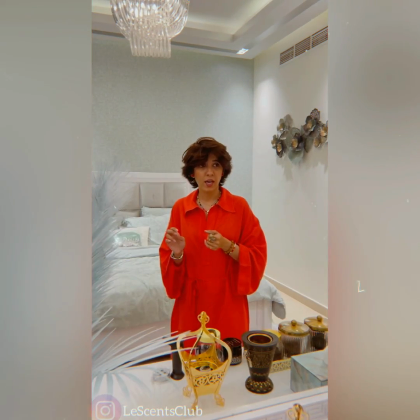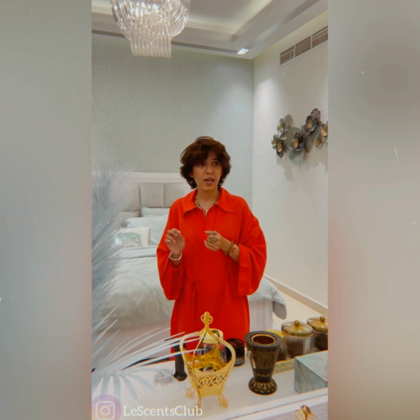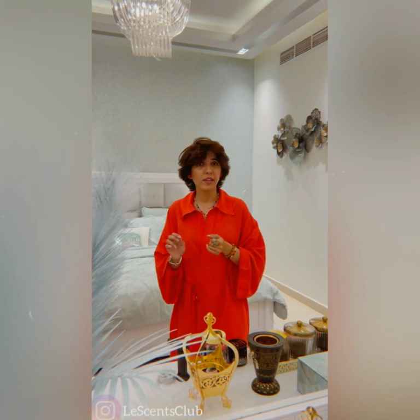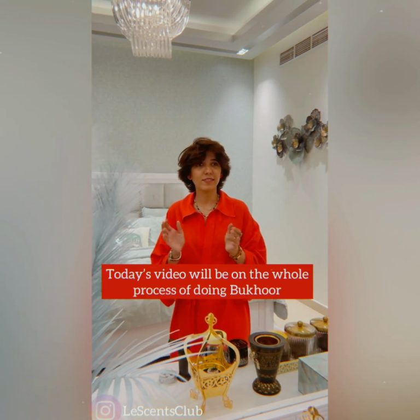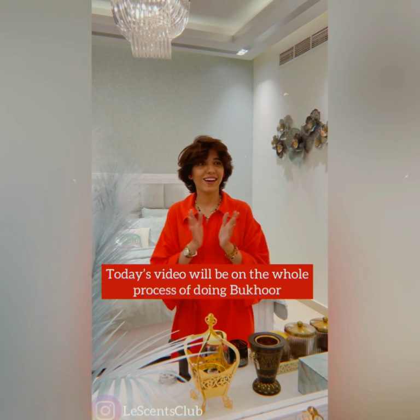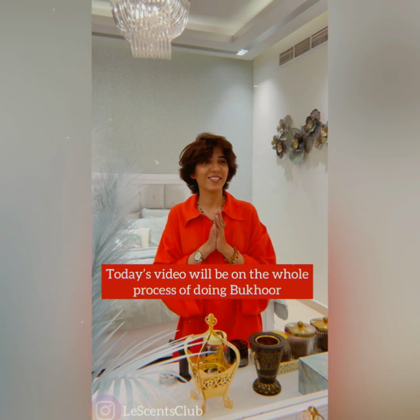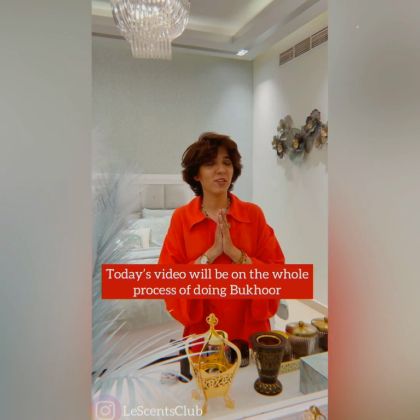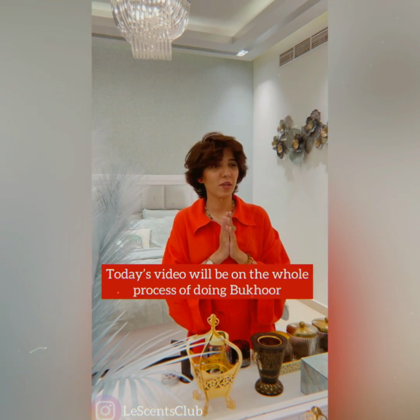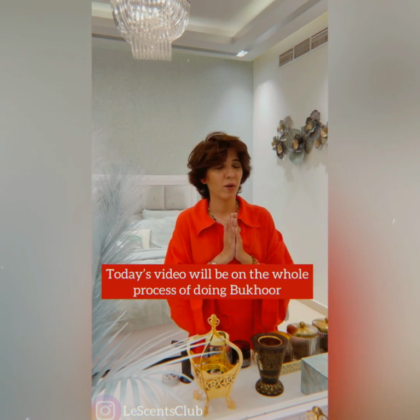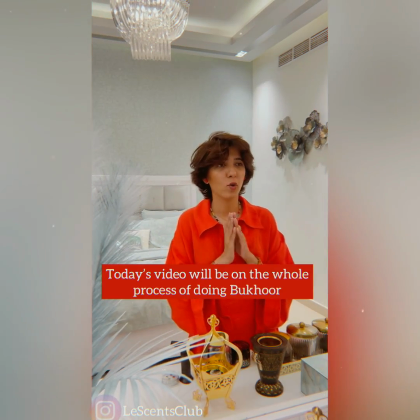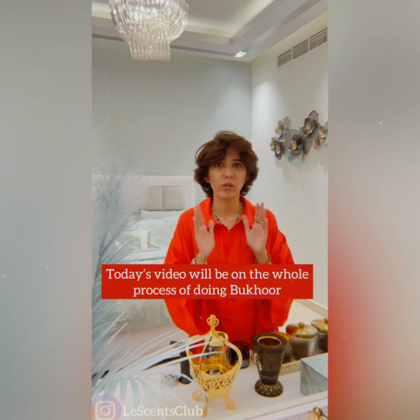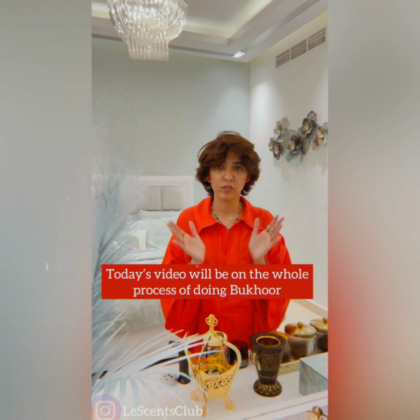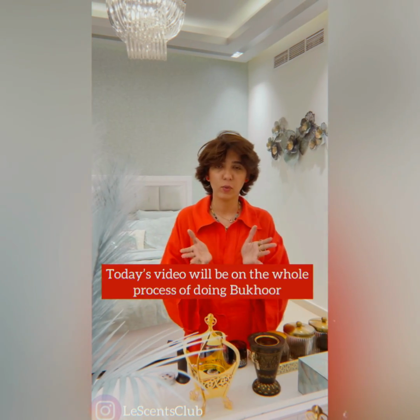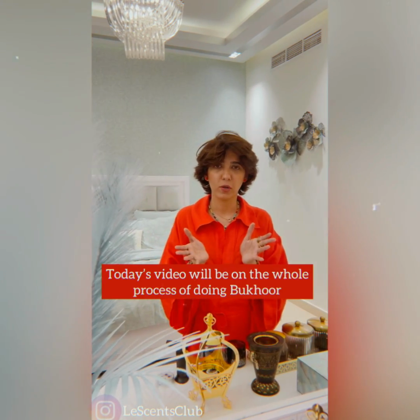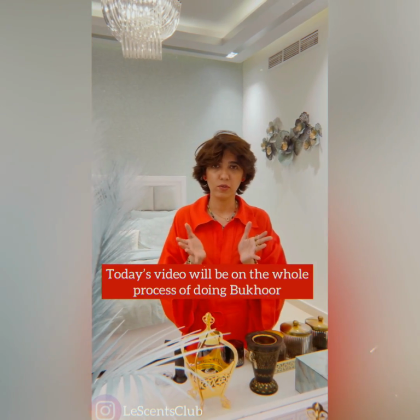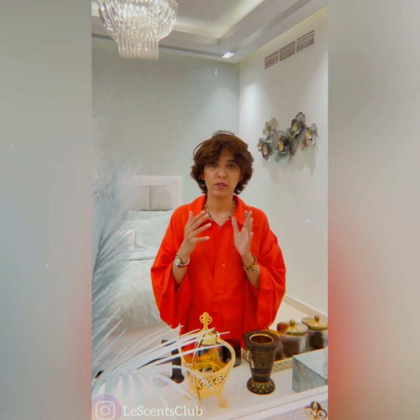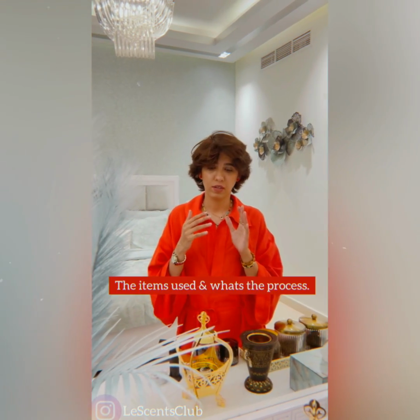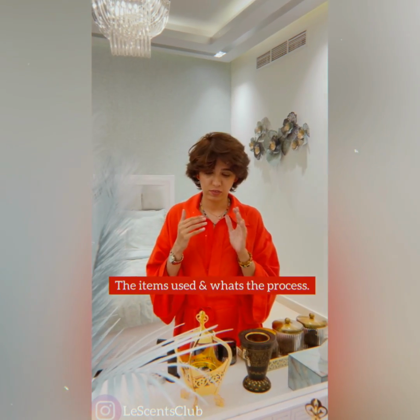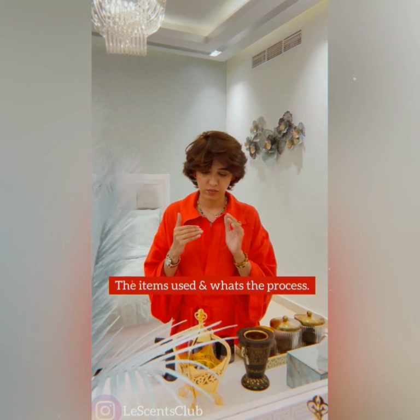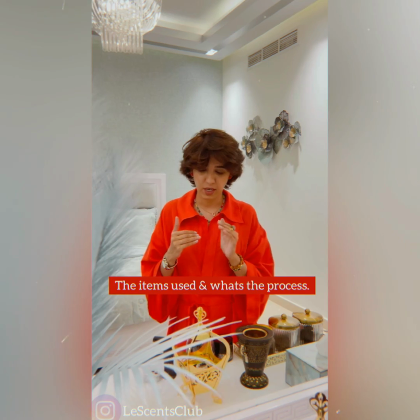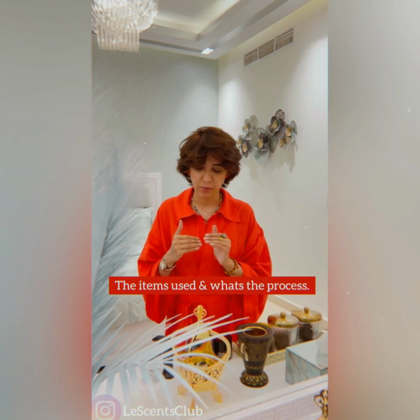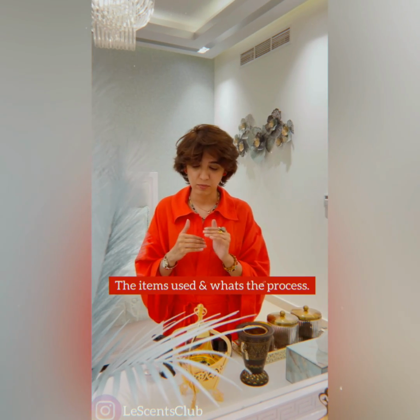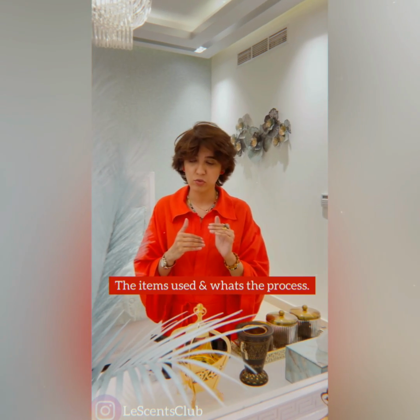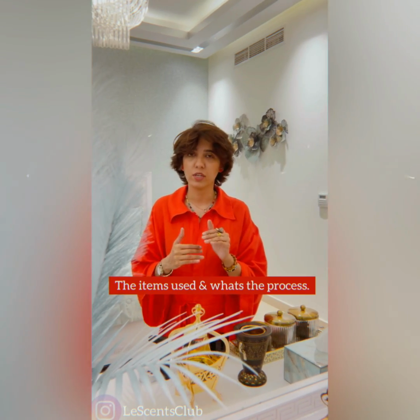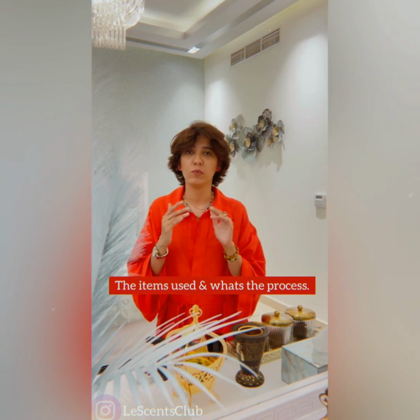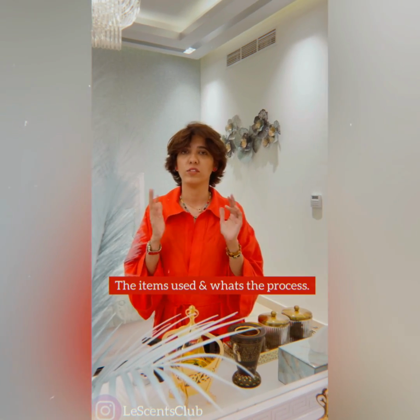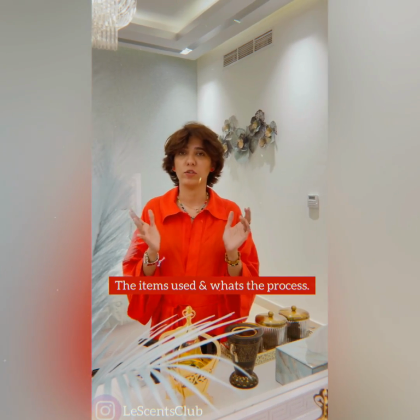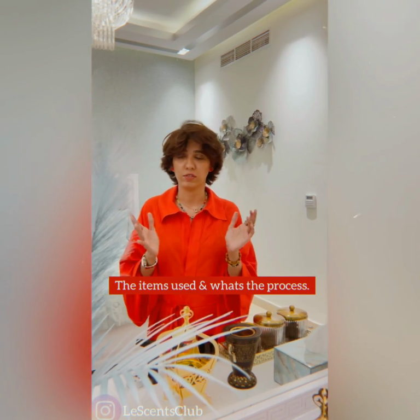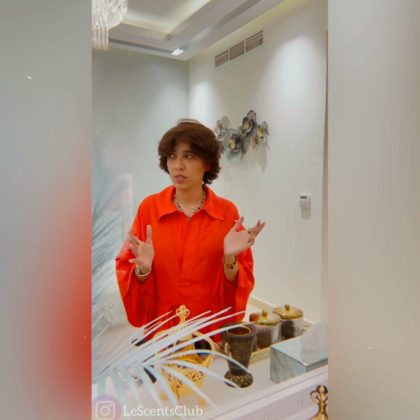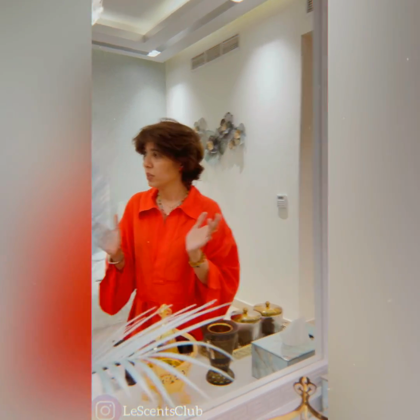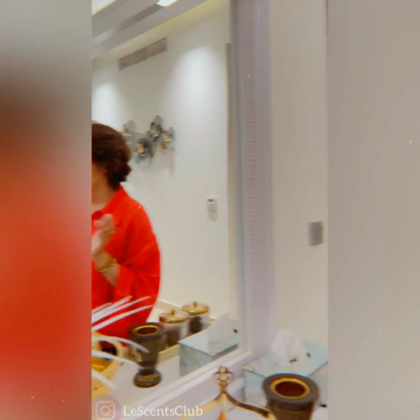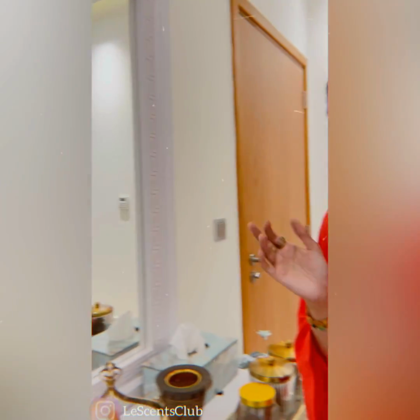Hey guys! Today's video is about the whole process of doing bakhur — what items are used and what's the process.